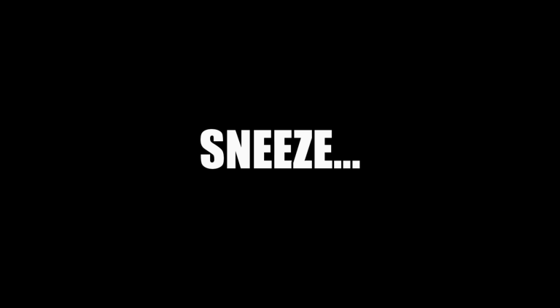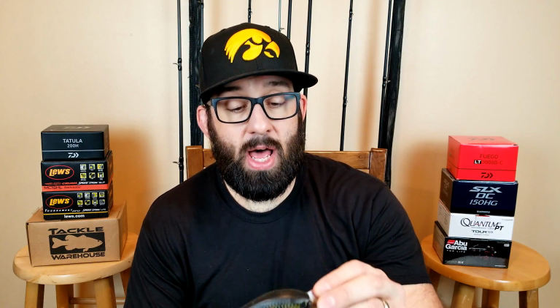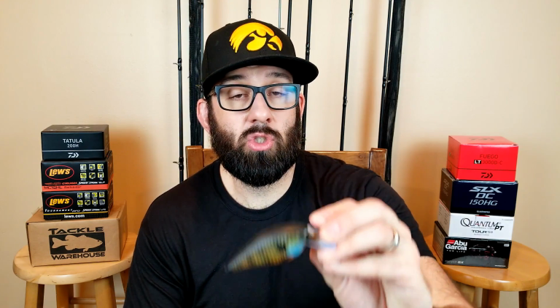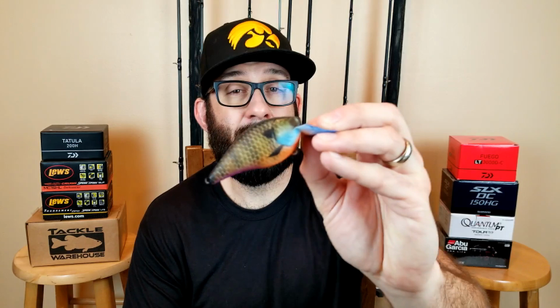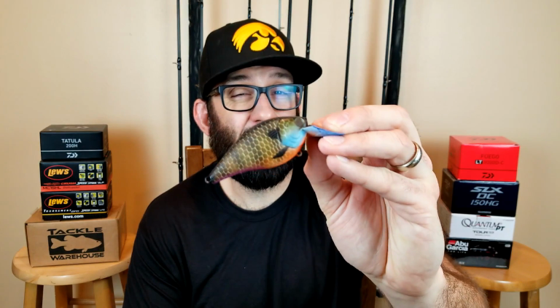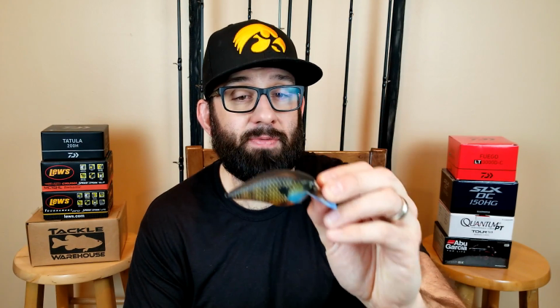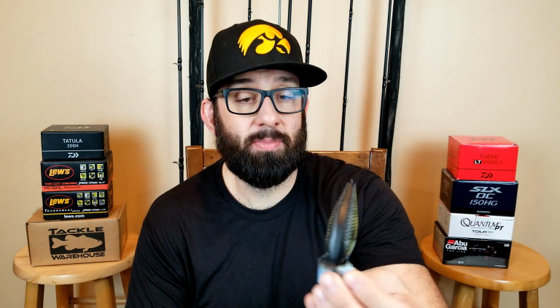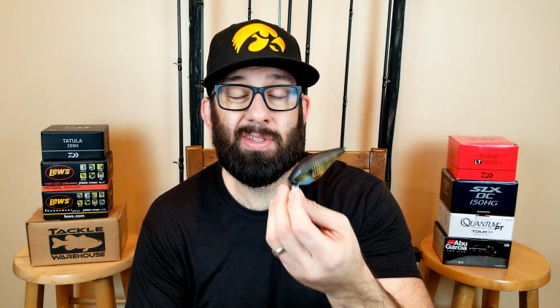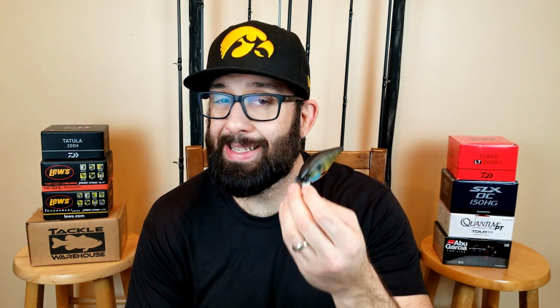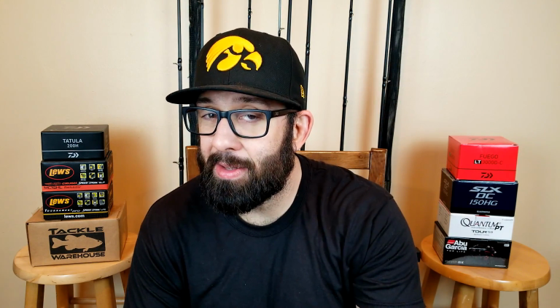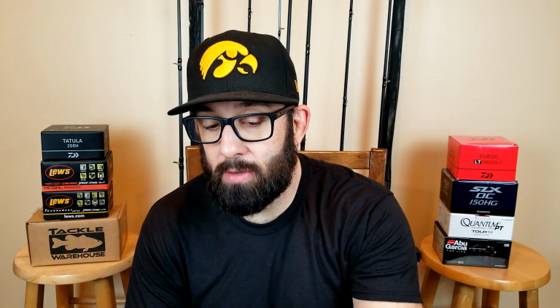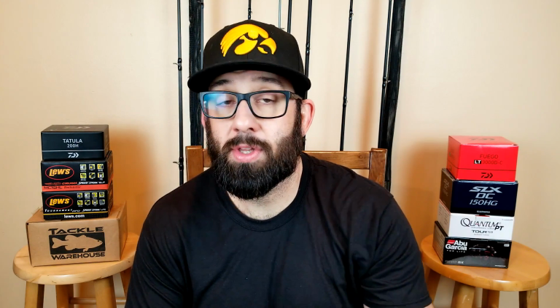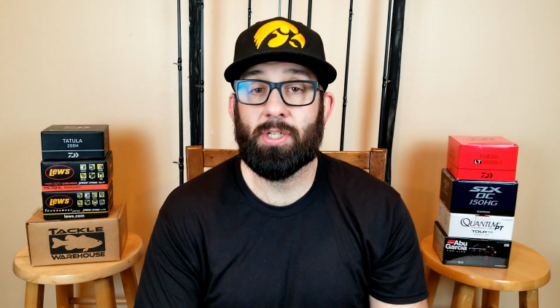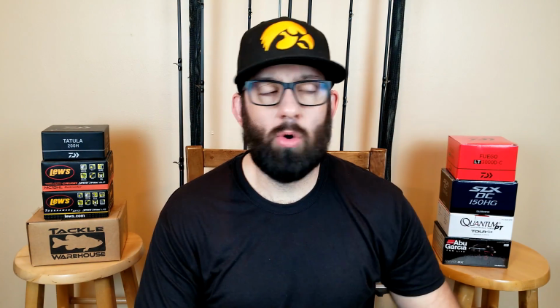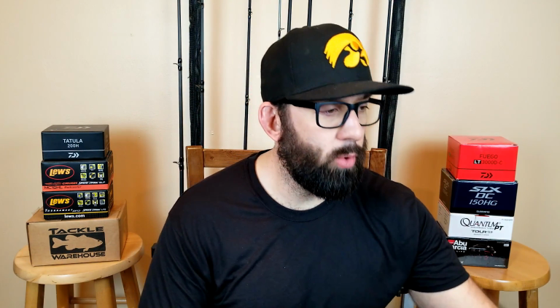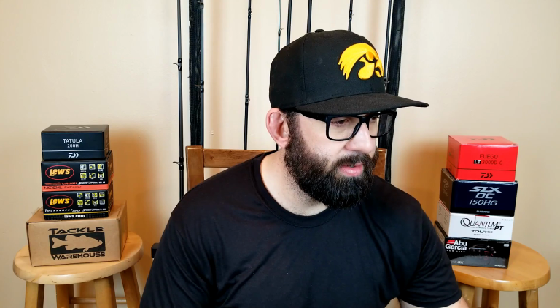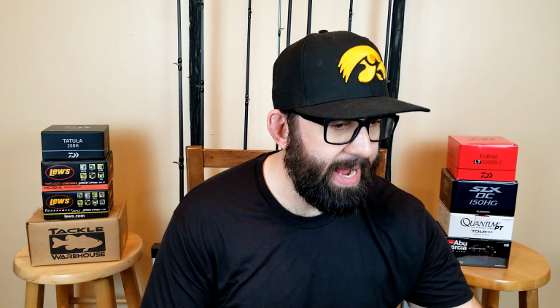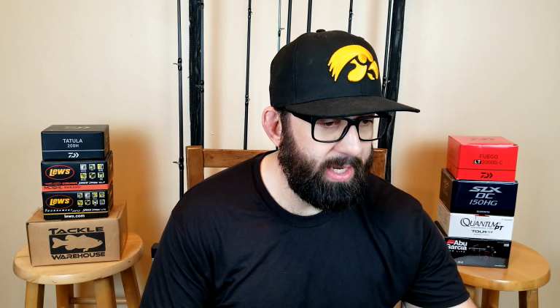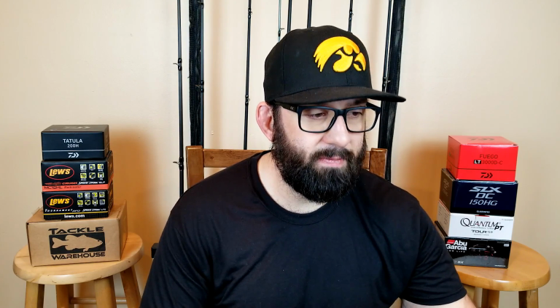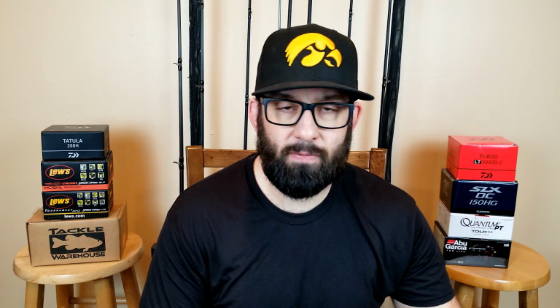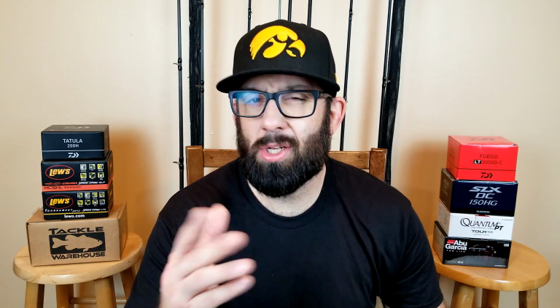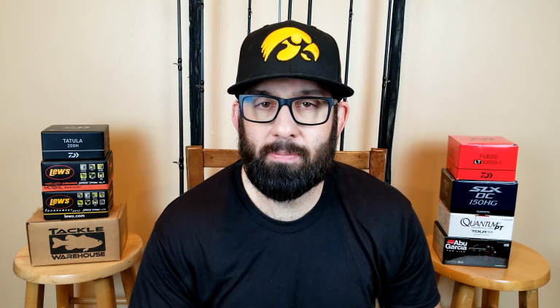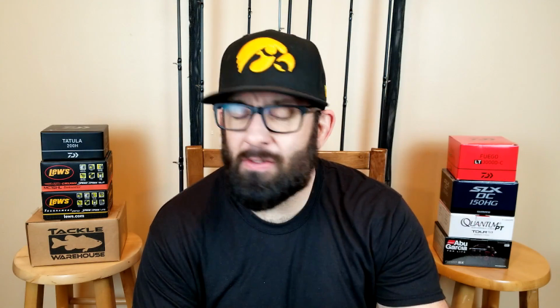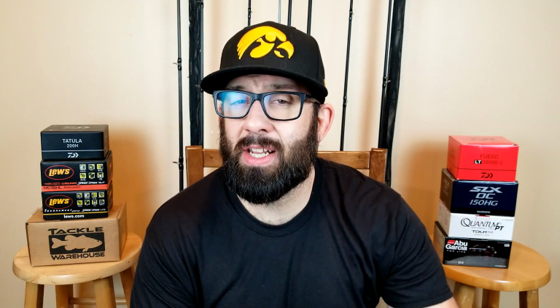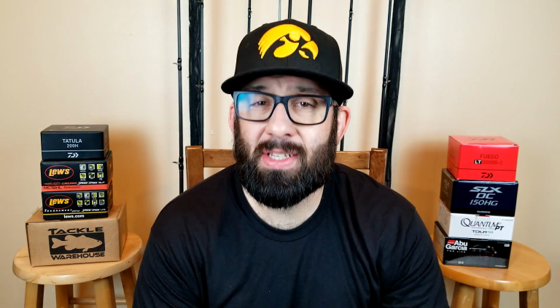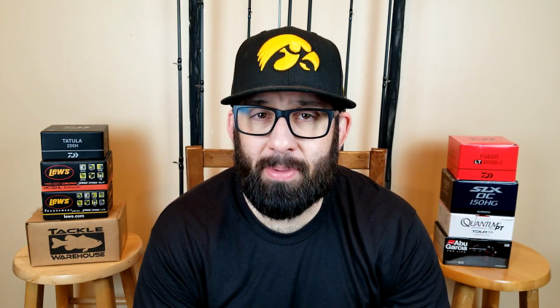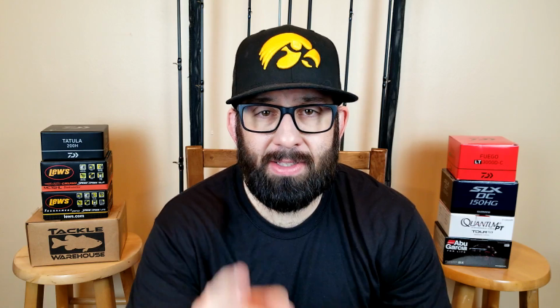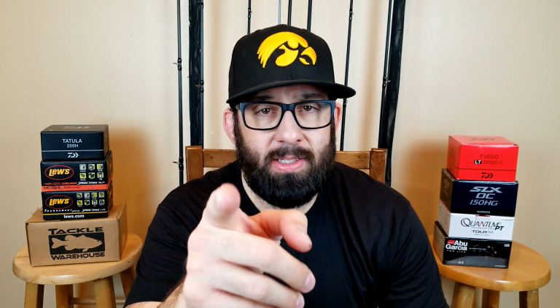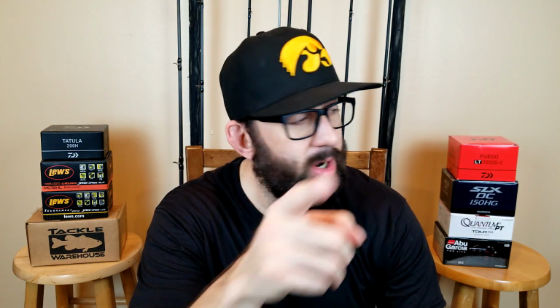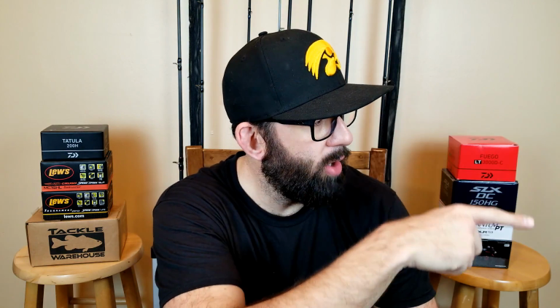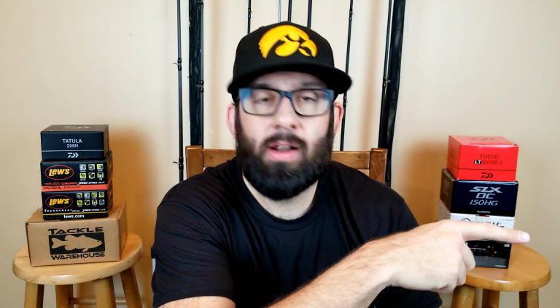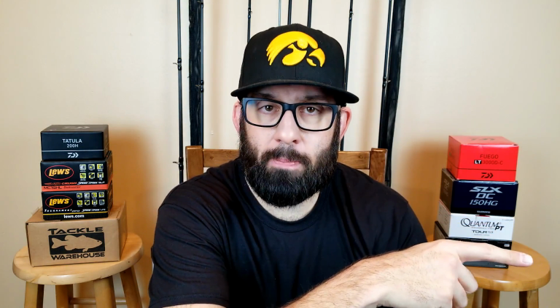I know a lot of people swear by matching the hatch and finding something that looks exactly like the forage the bass are eating. Enough of me sitting in front of this yapping — let's get the camera over there and start painting.